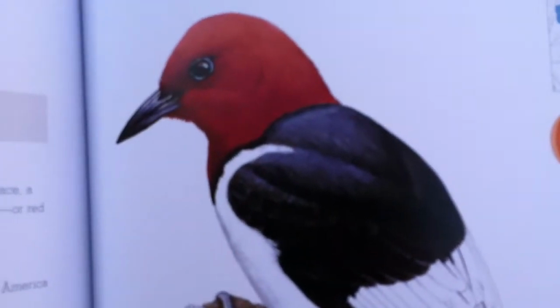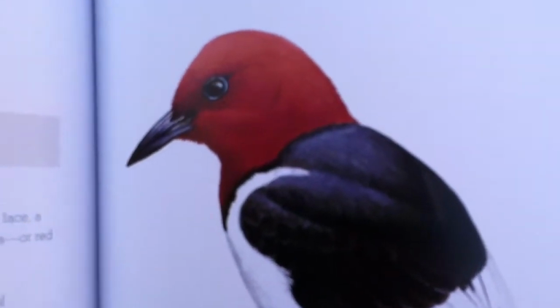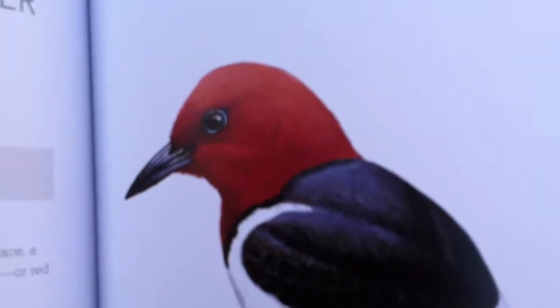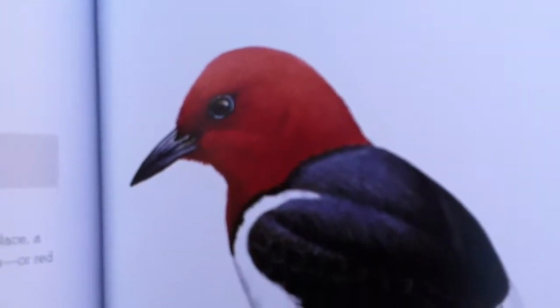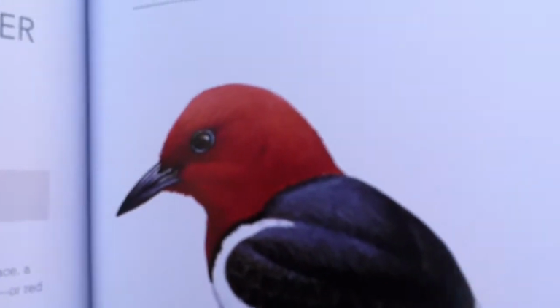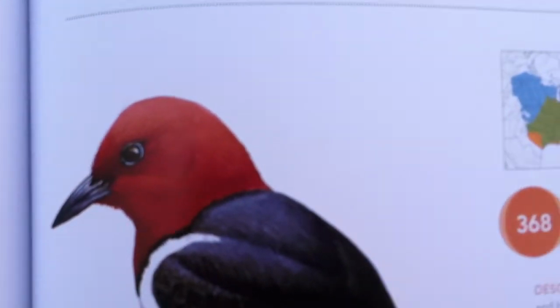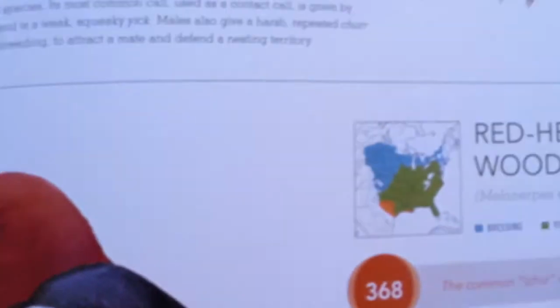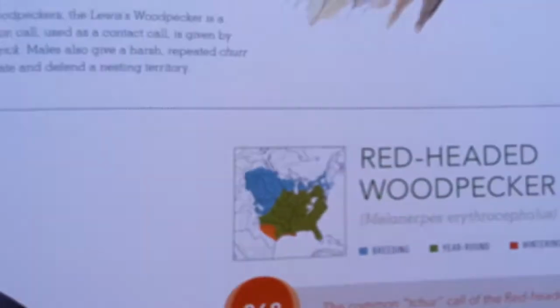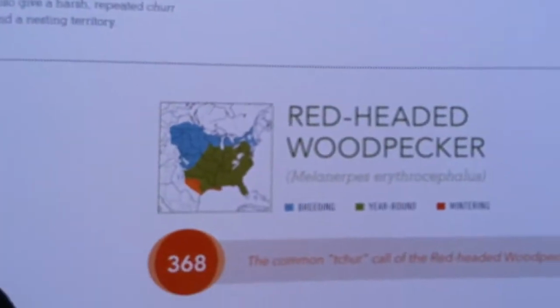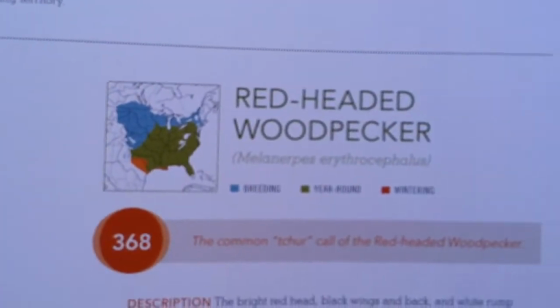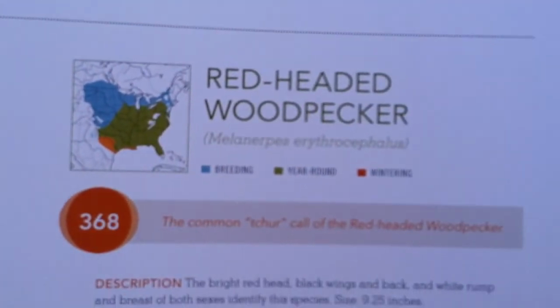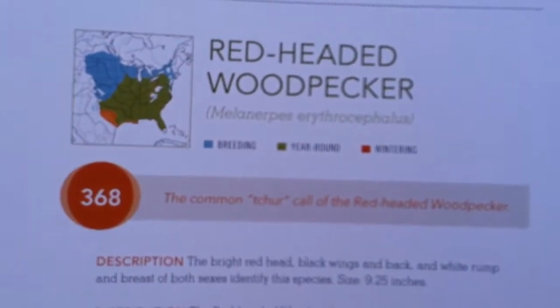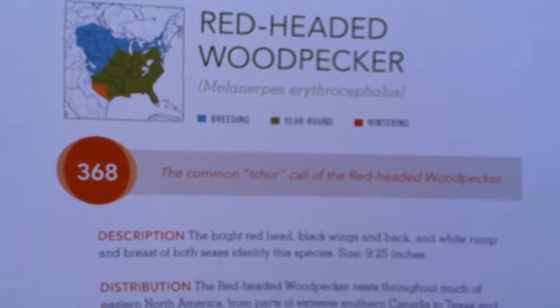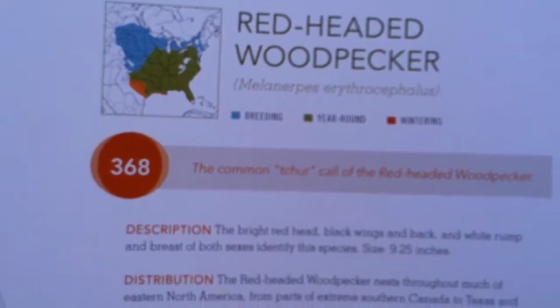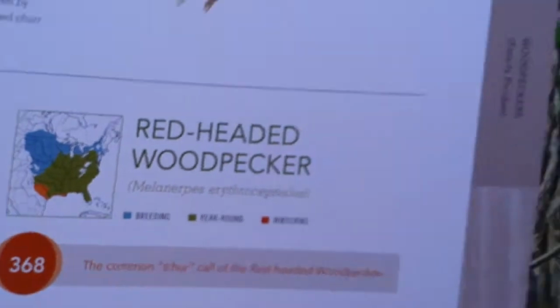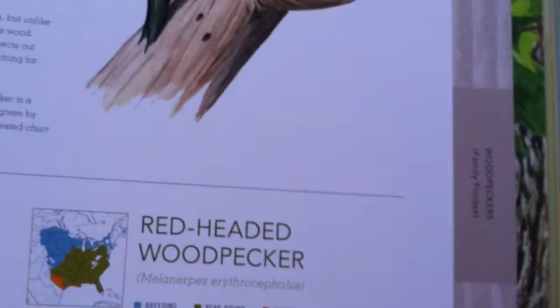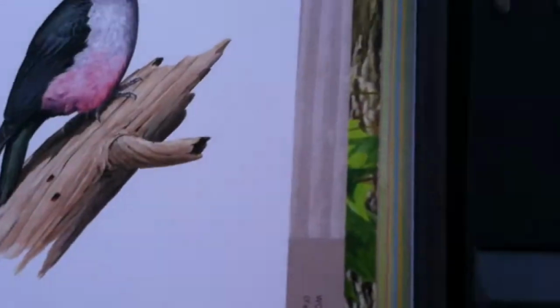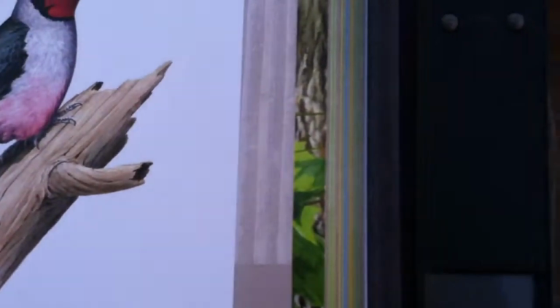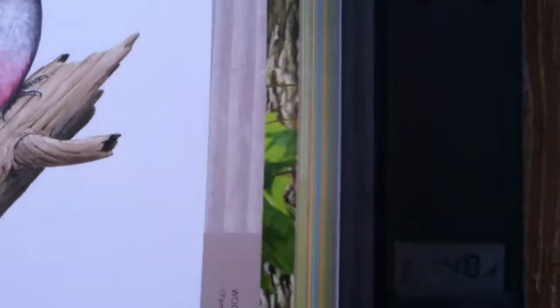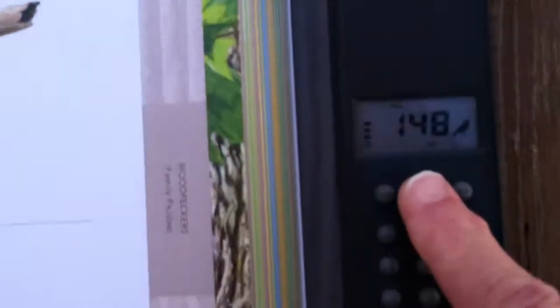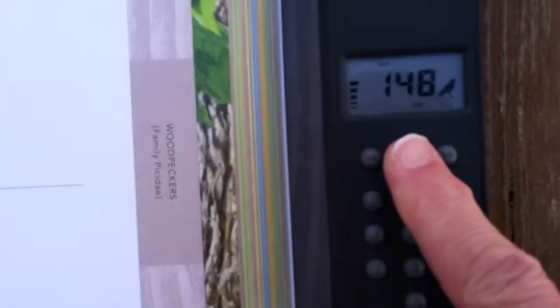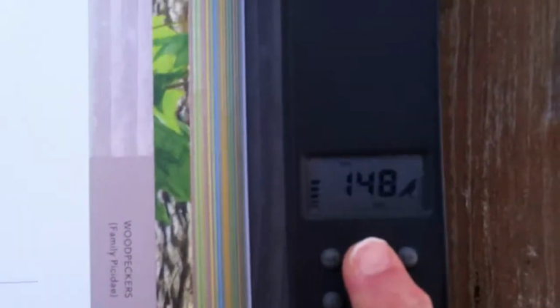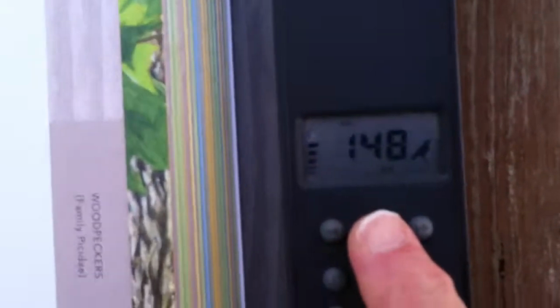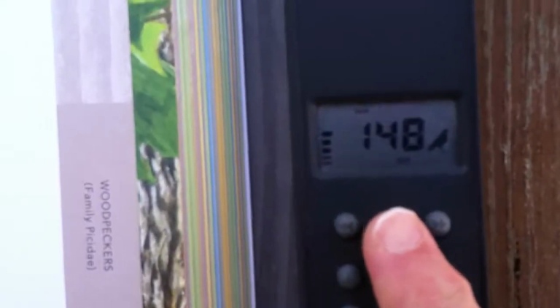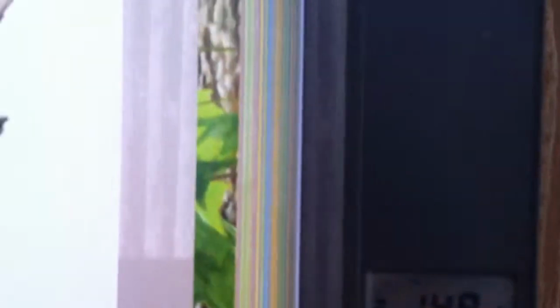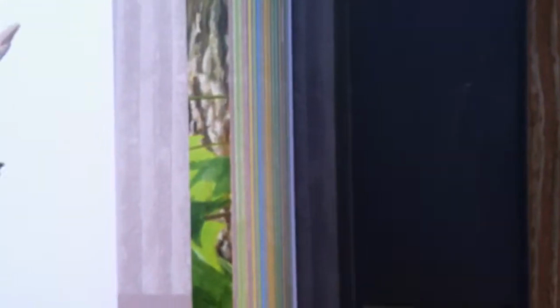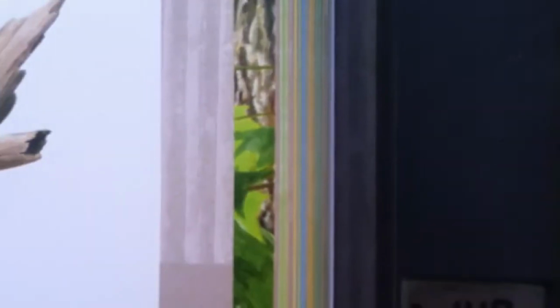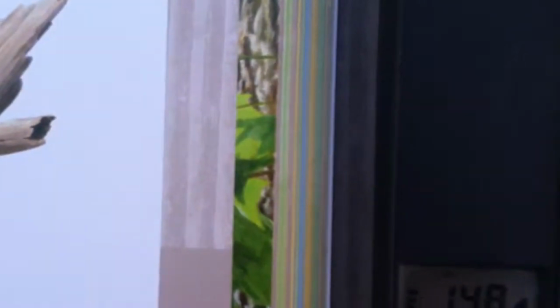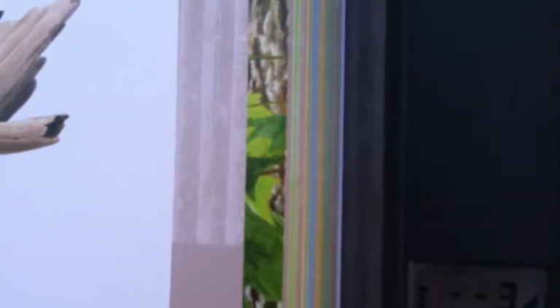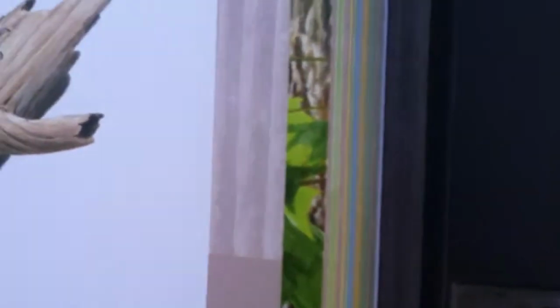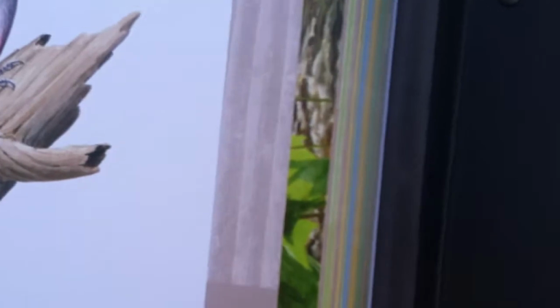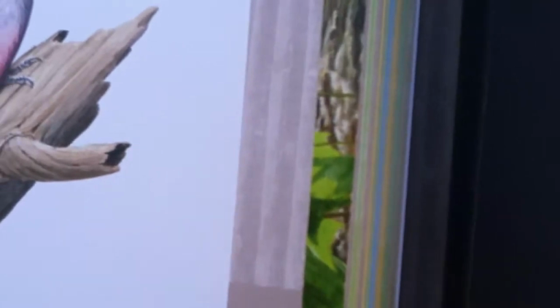That's one of my favorite birds of all time — that's the red-headed woodpecker. We'll try him at number 368.